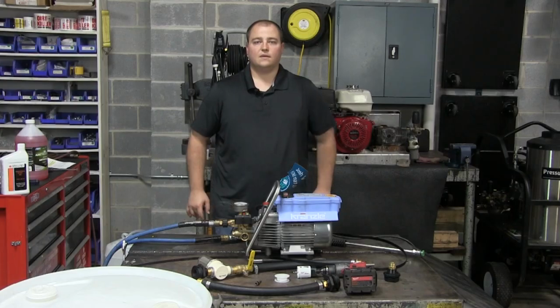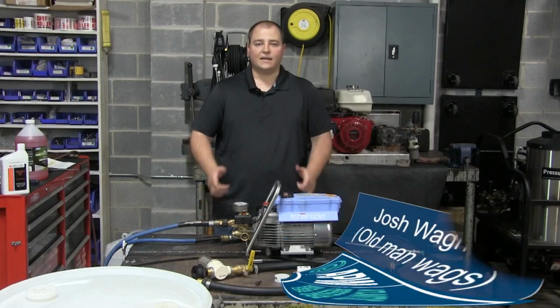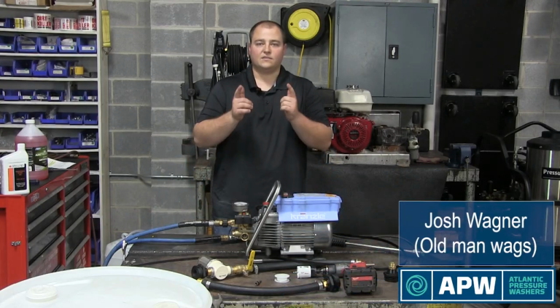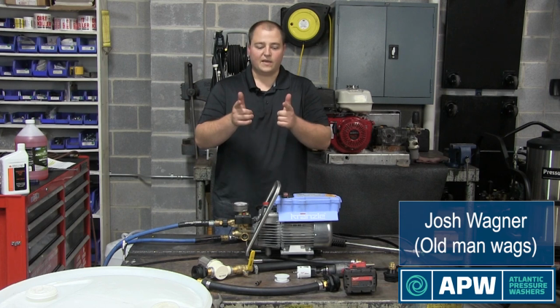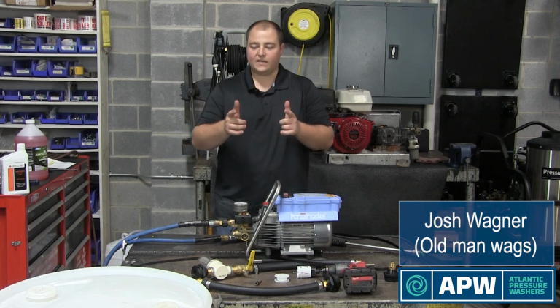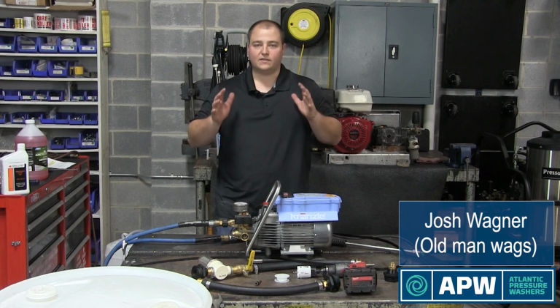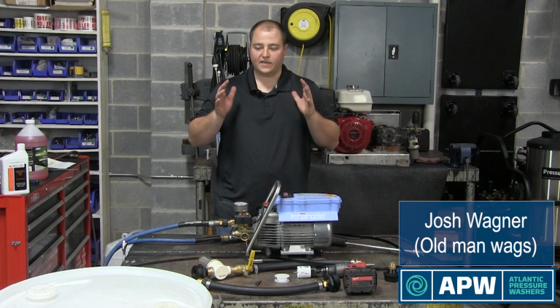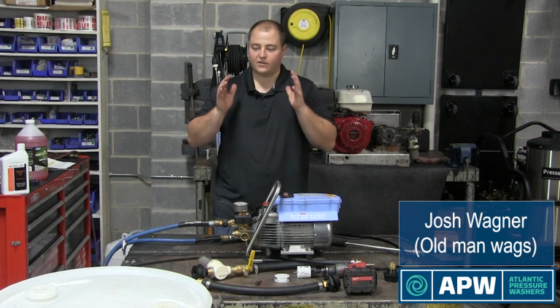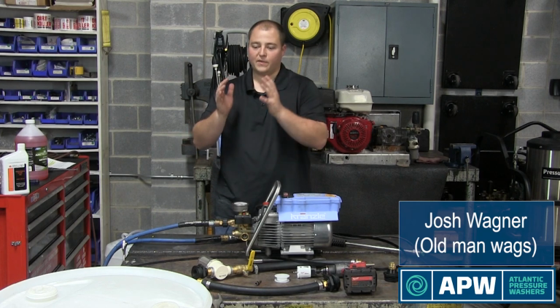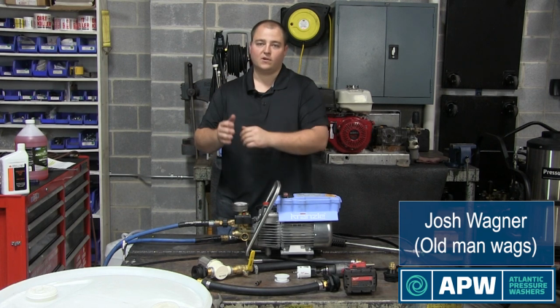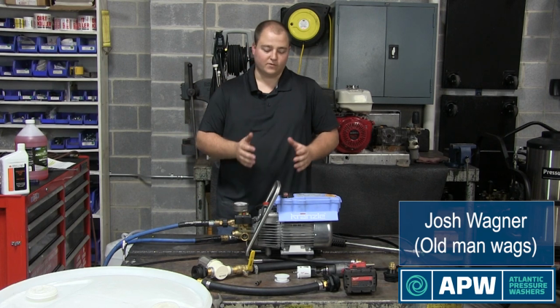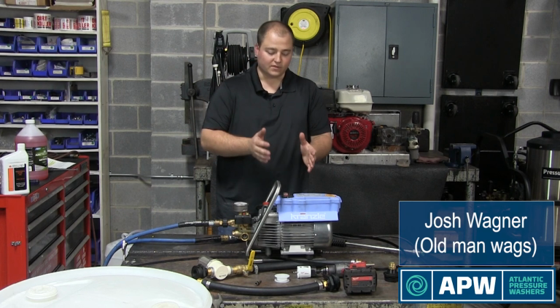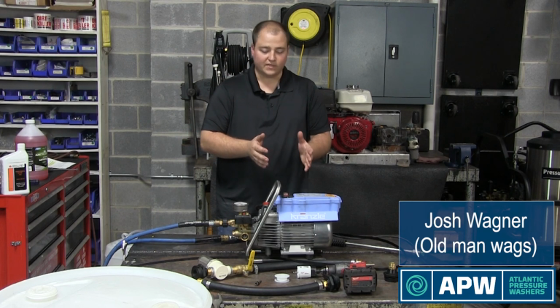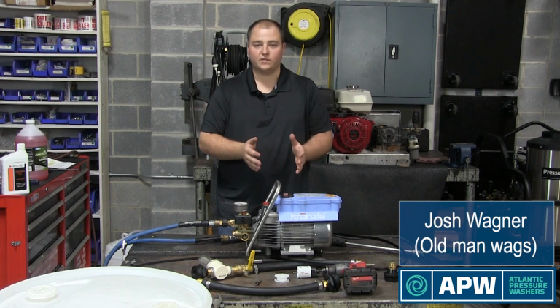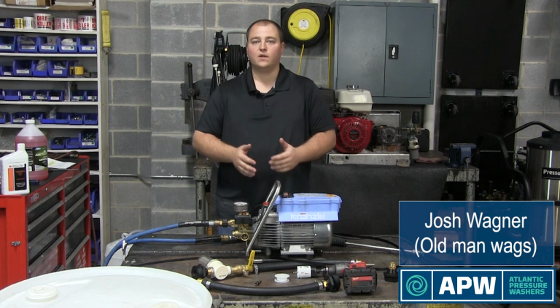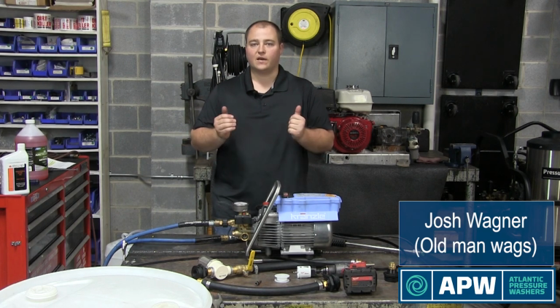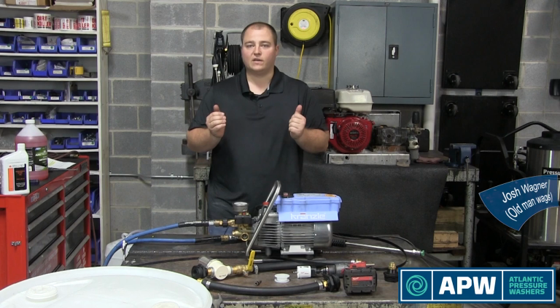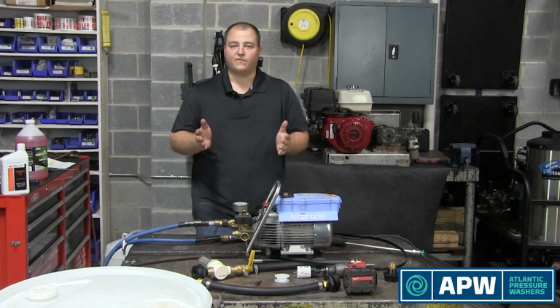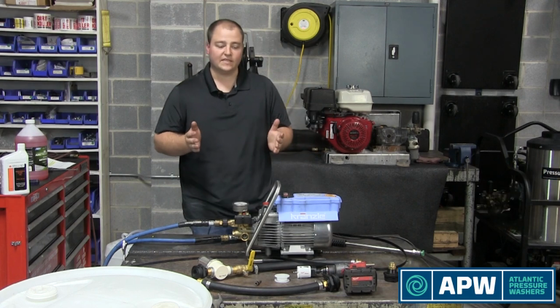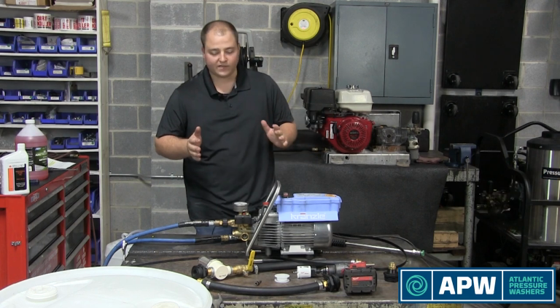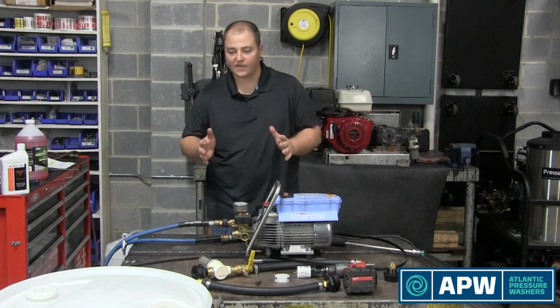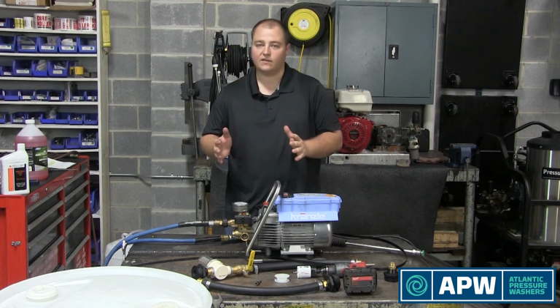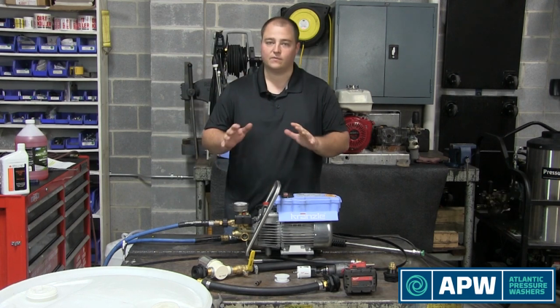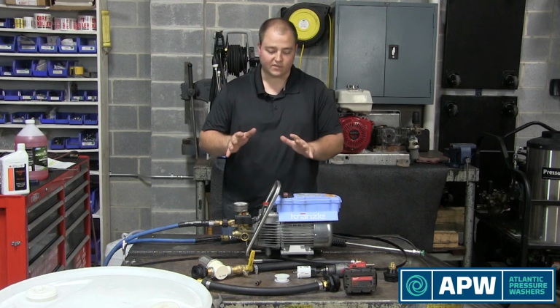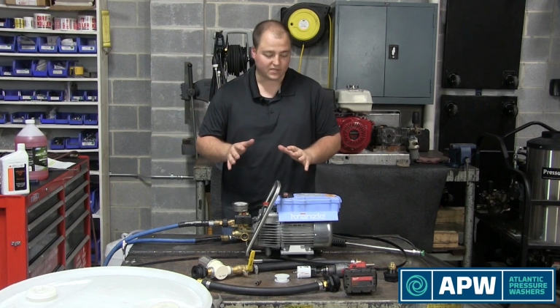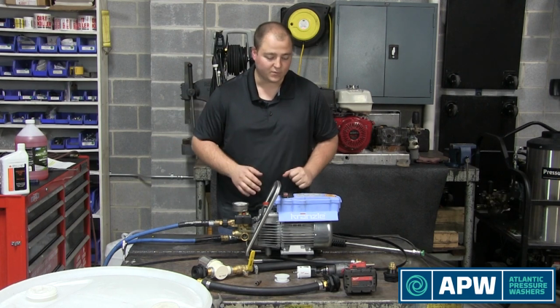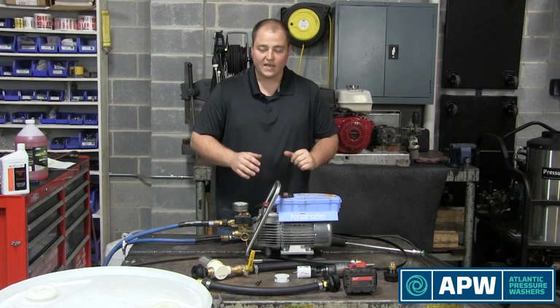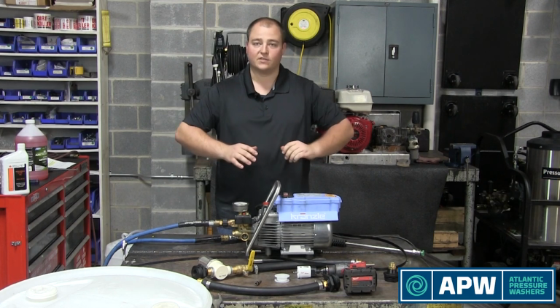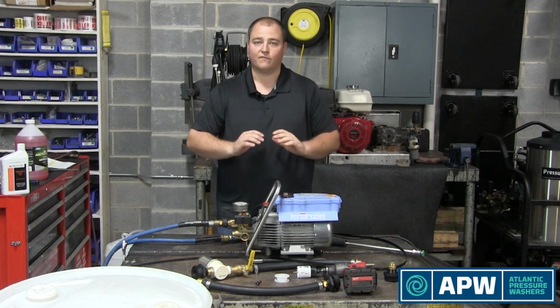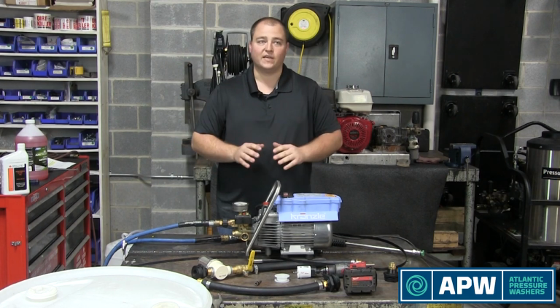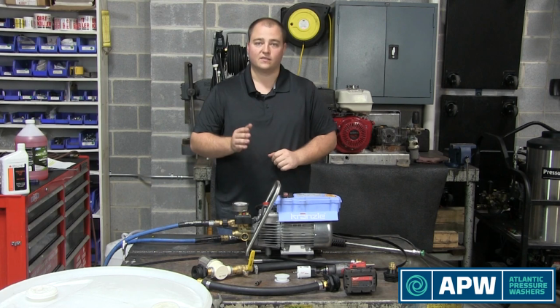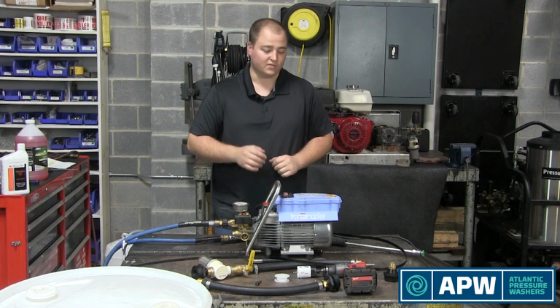Hey guys, this is Old Man Wags here to explain how to hook up a water tank to a Krenzel 1622. We got a request from Philly Detailing on exactly how to do it, to make sure that everybody's comfortable. We're just going to go over a few basic things to get you started.